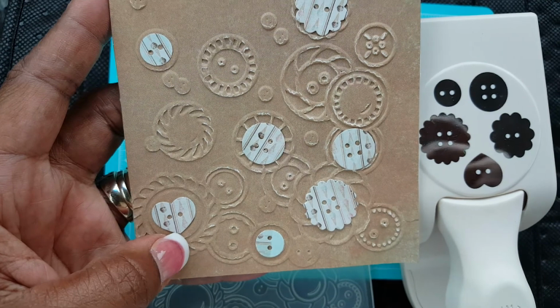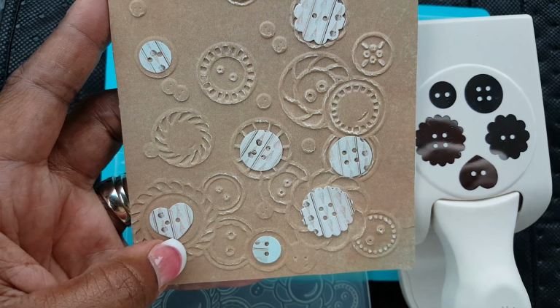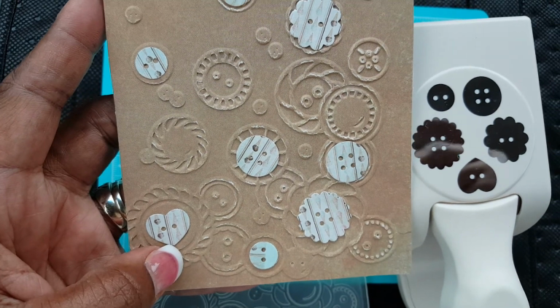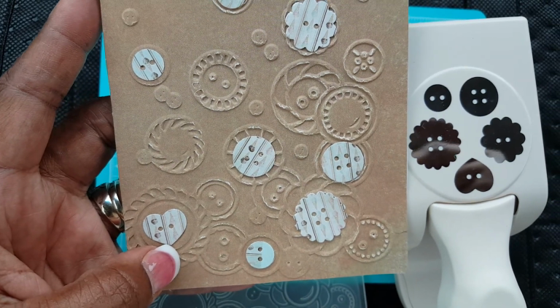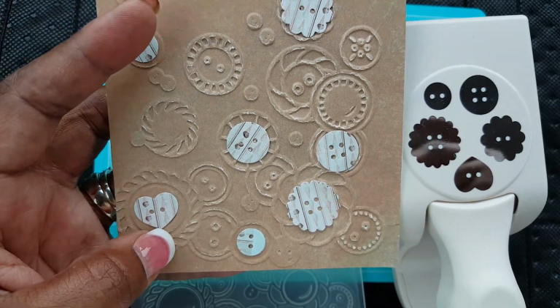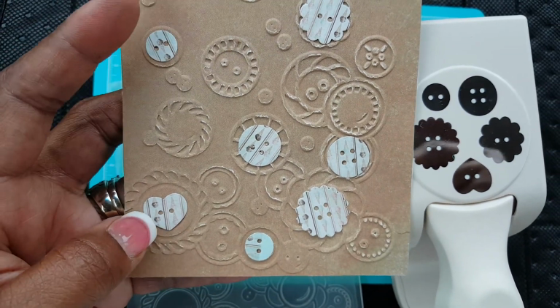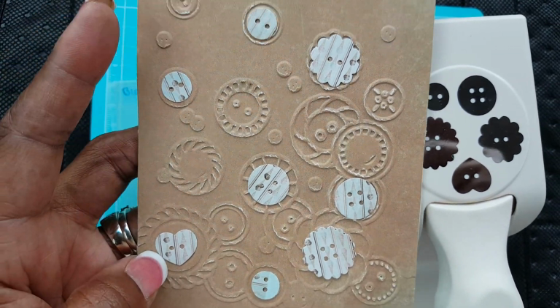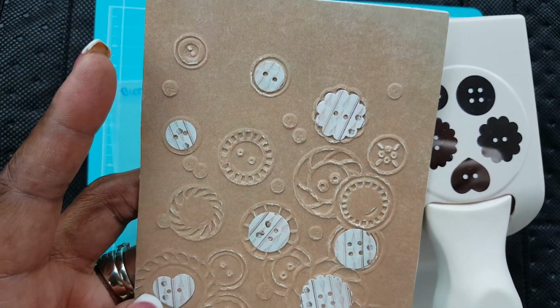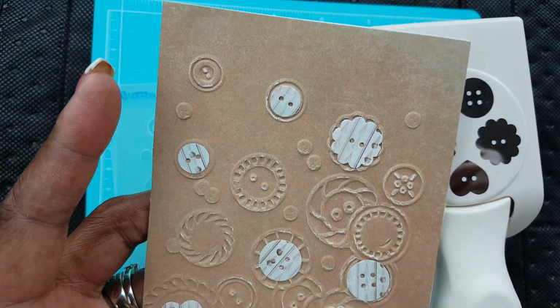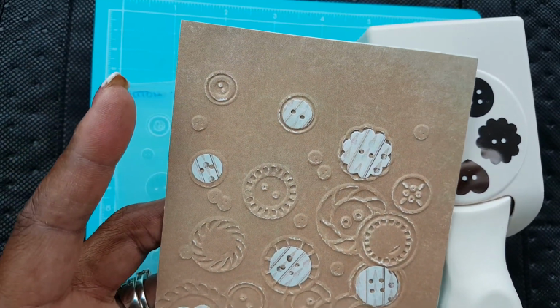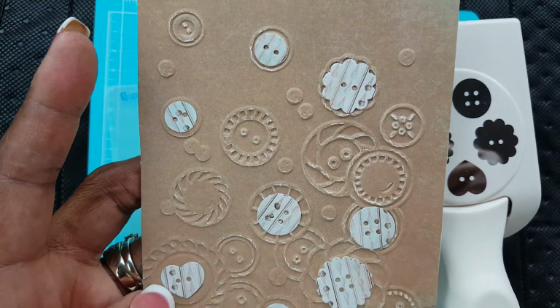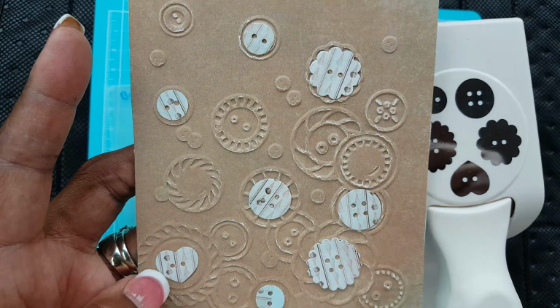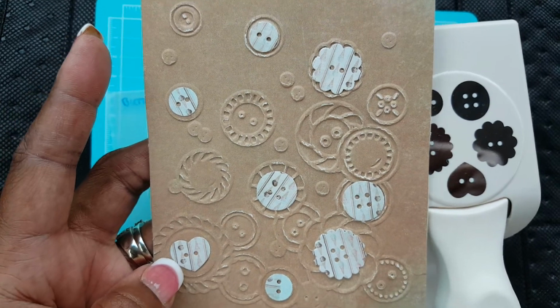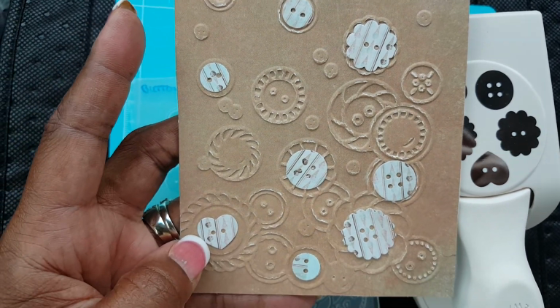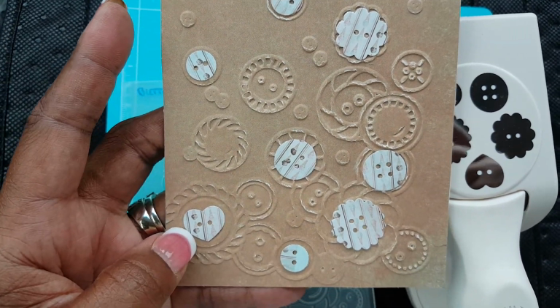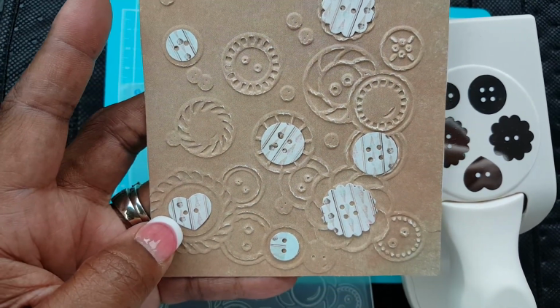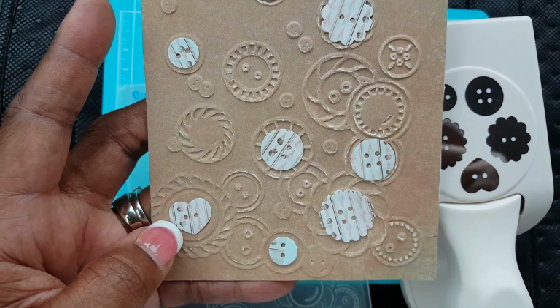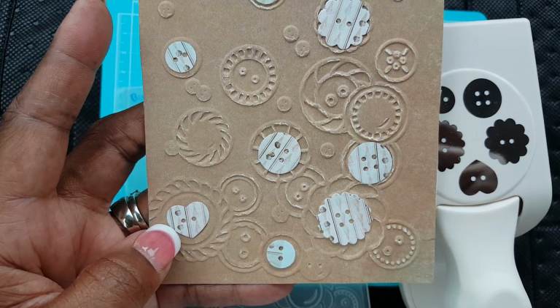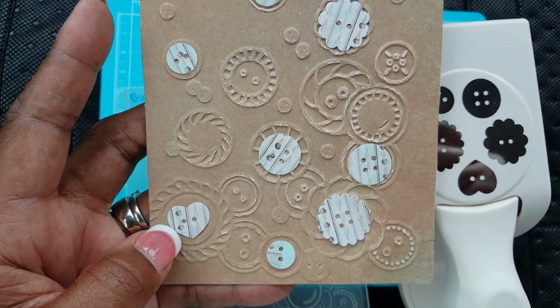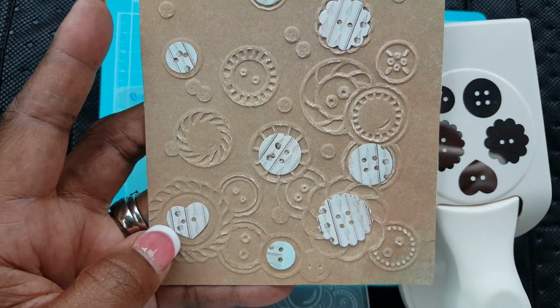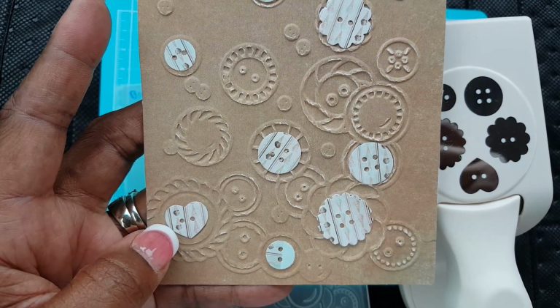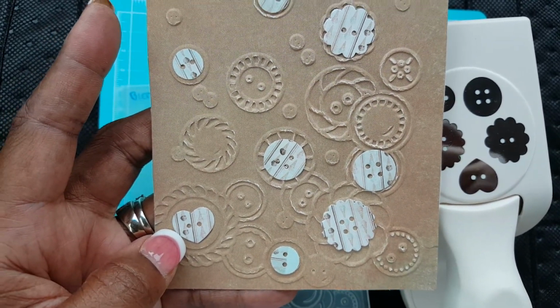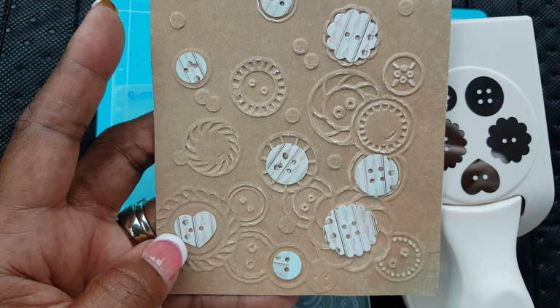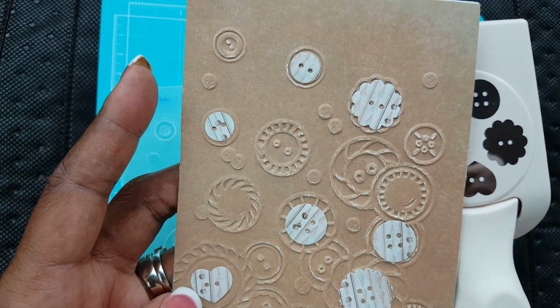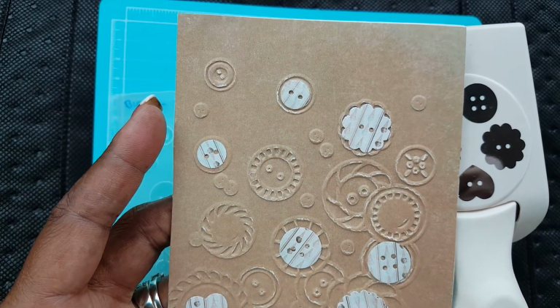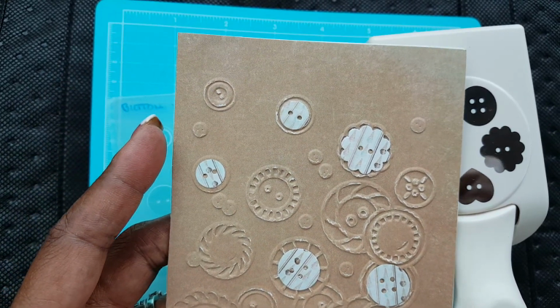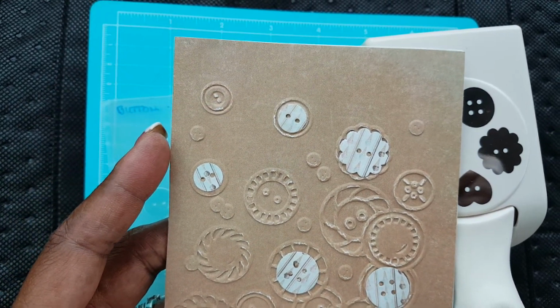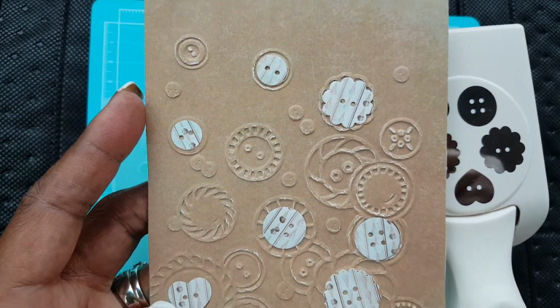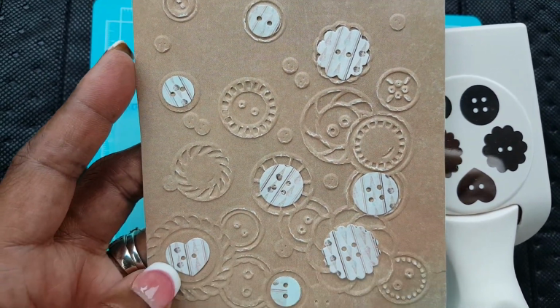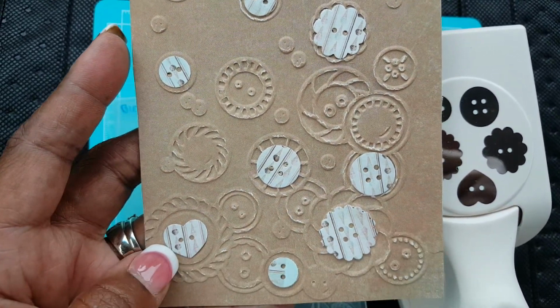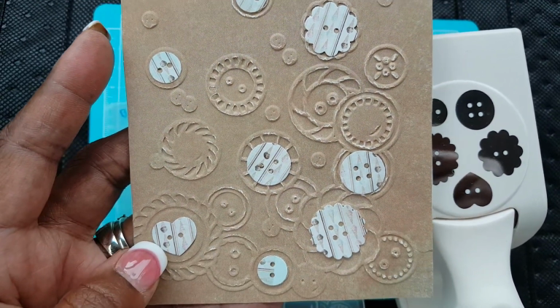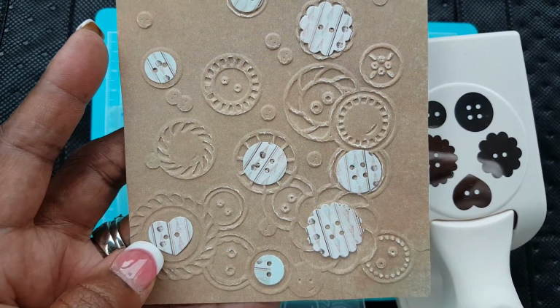I put the punched buttons on top of some of the buttons on the card. I'm not sure what I want to use this for — like a thinking of you or a thank you — but I love it.